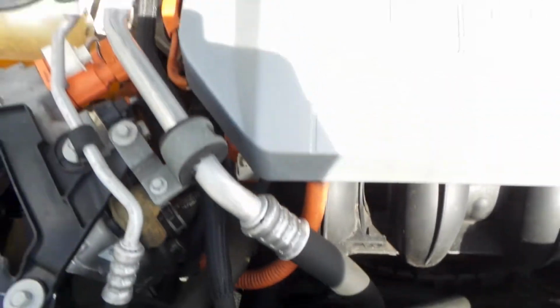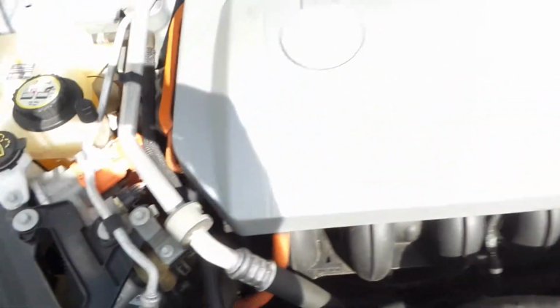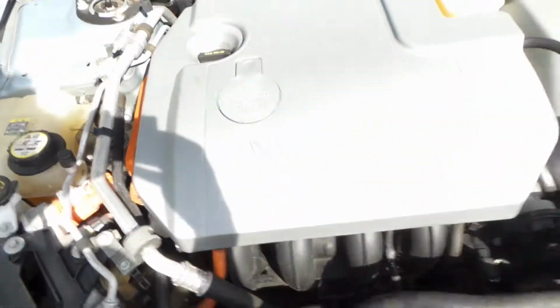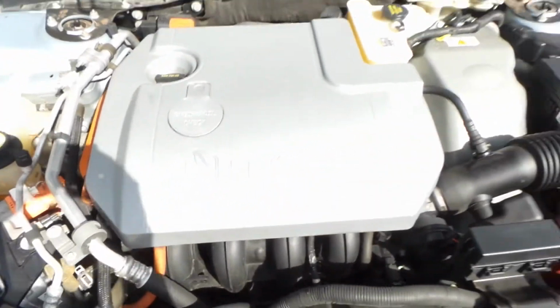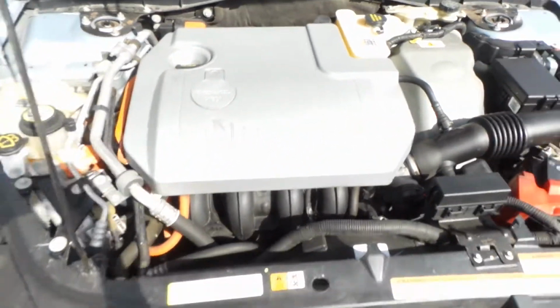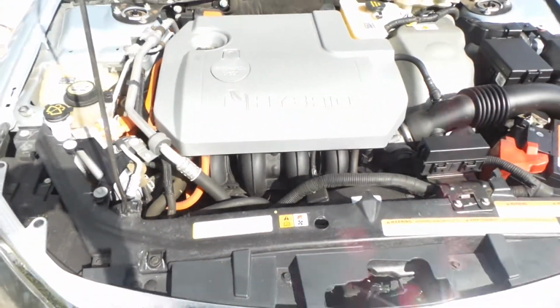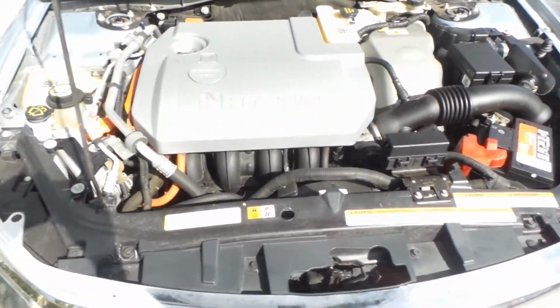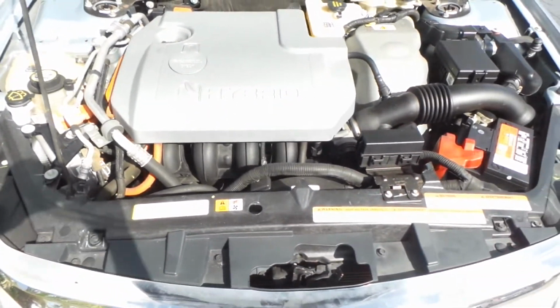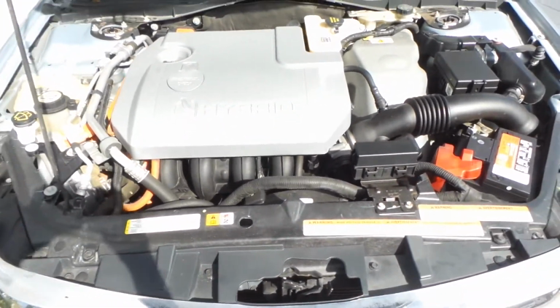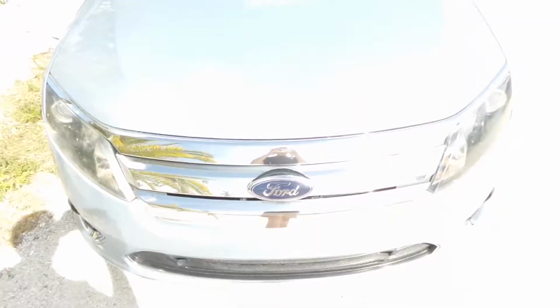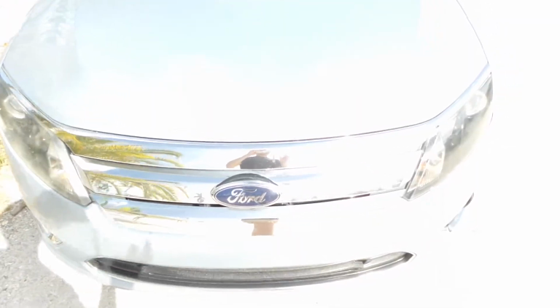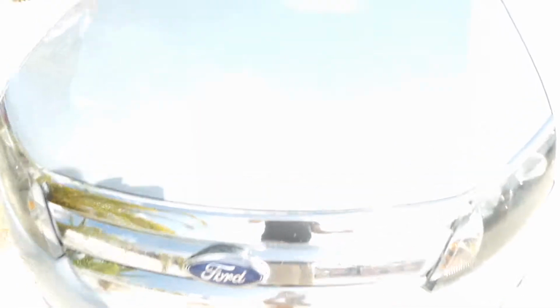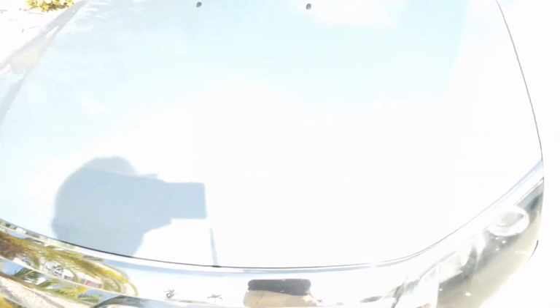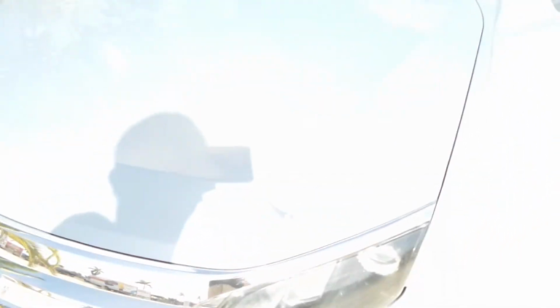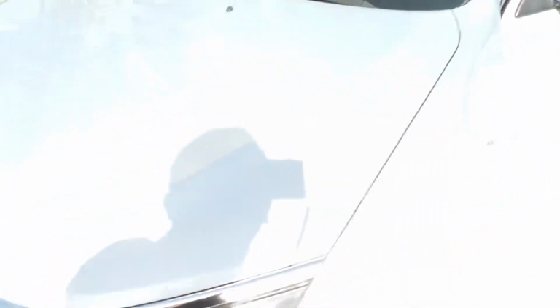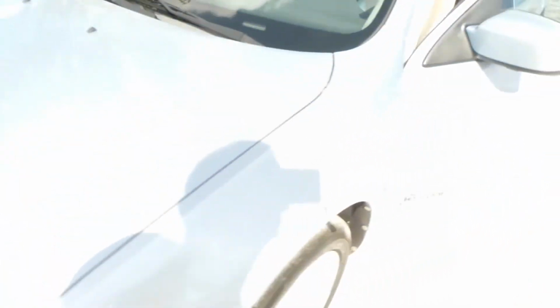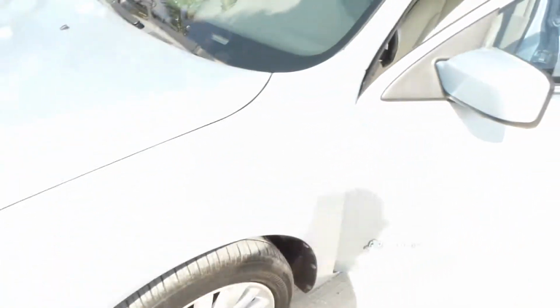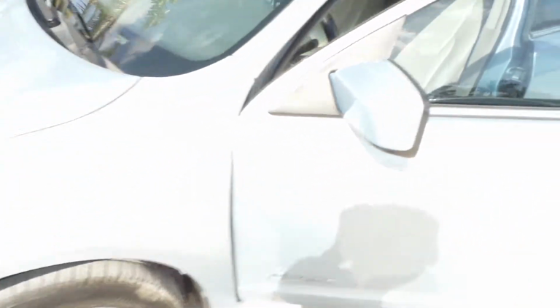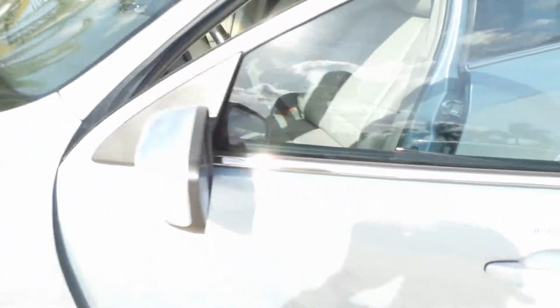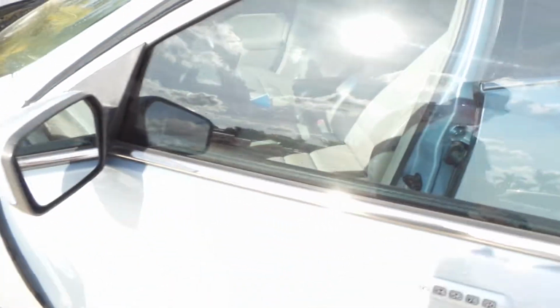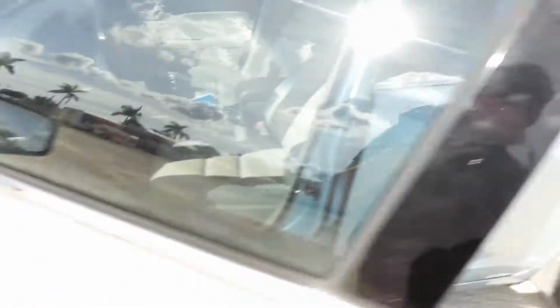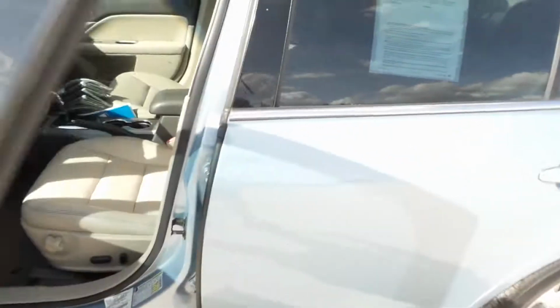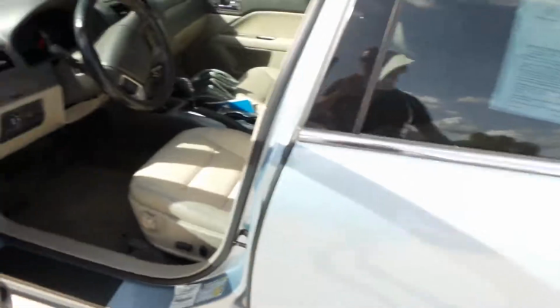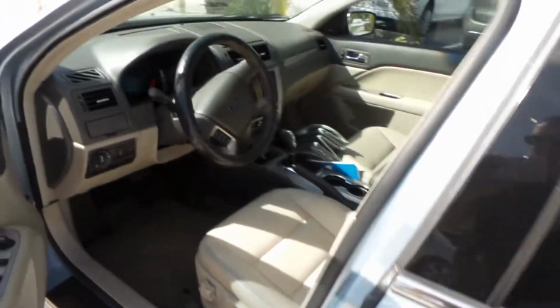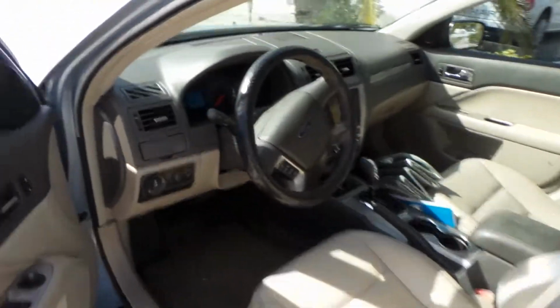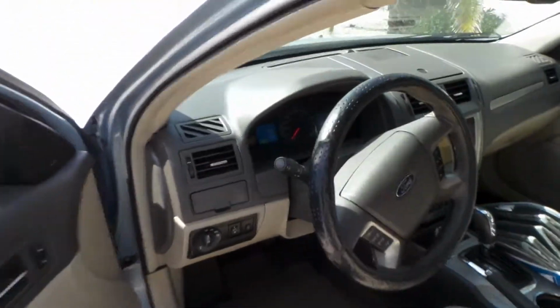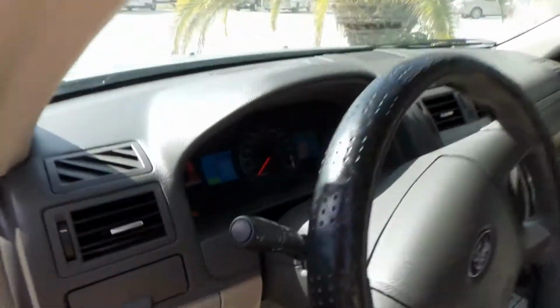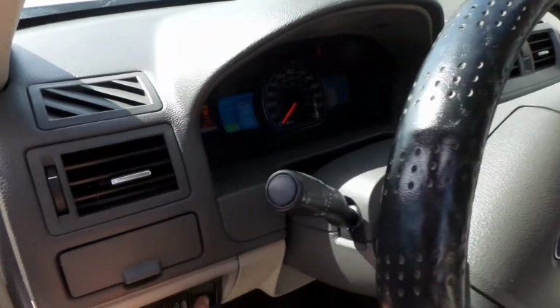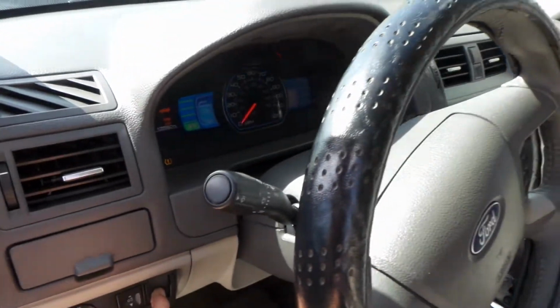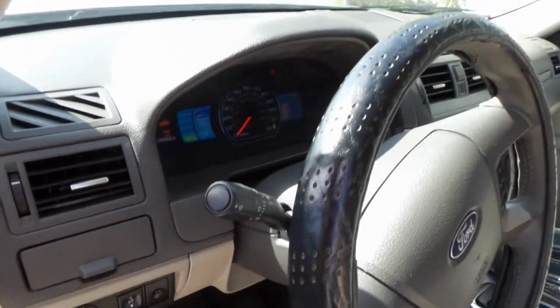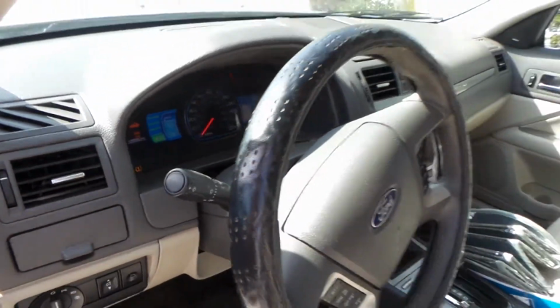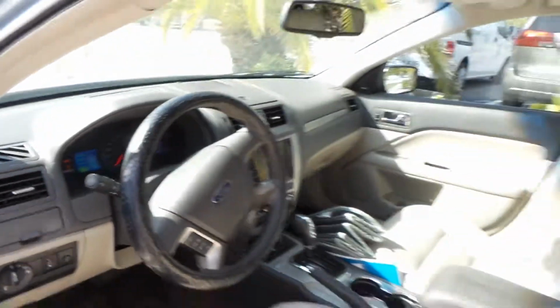I'm going to place you on a brief hold and come back to you. I'll go ahead and close the hood. Now what we're going to do is pop the trunk and show you the rest of the vehicle.